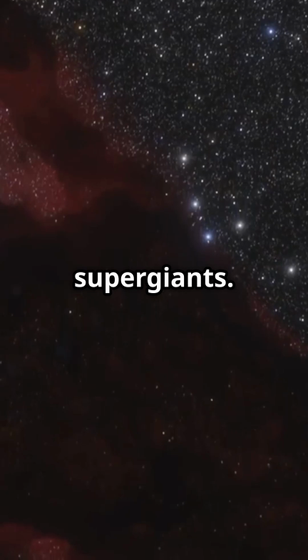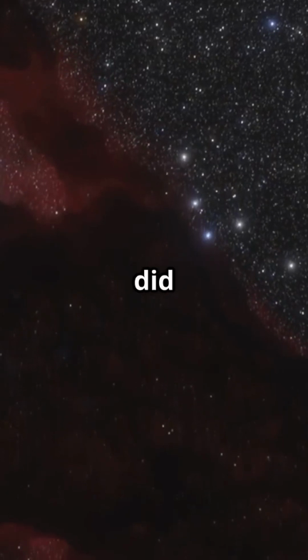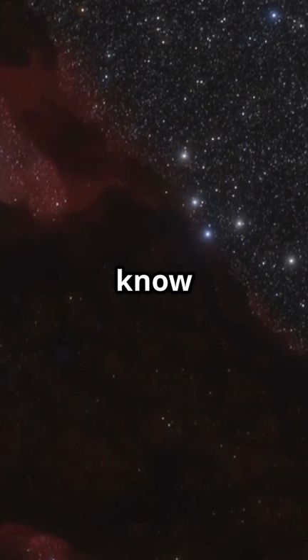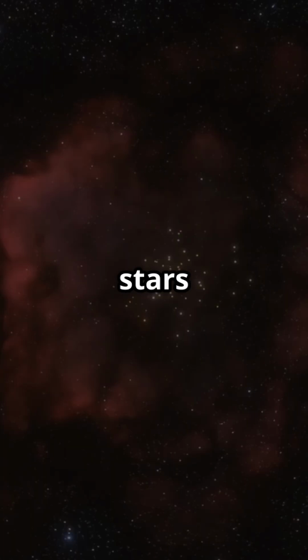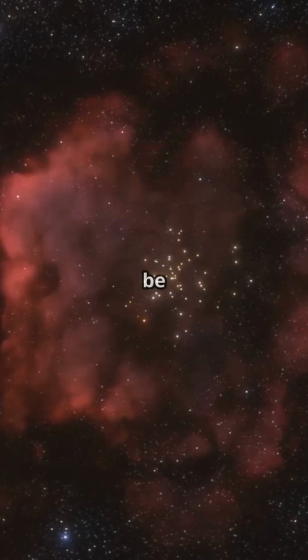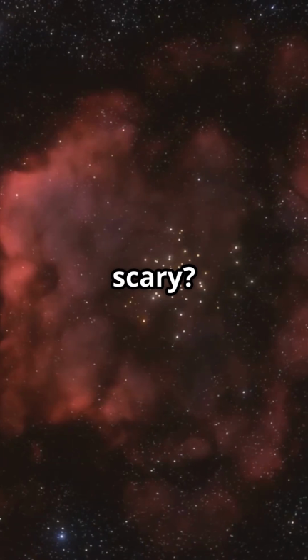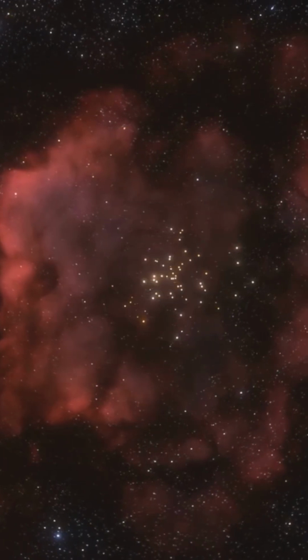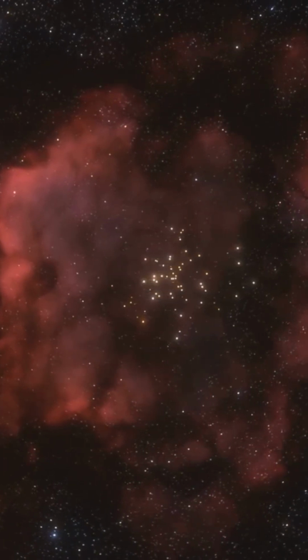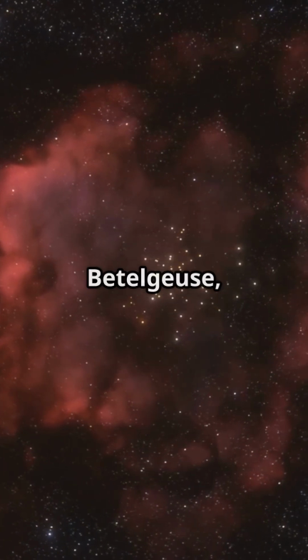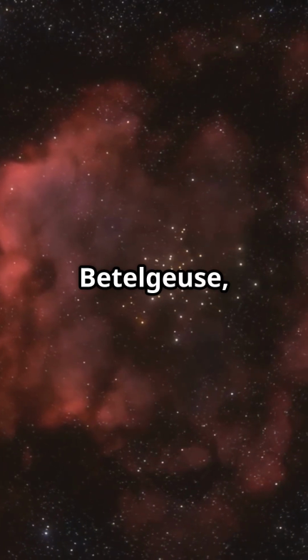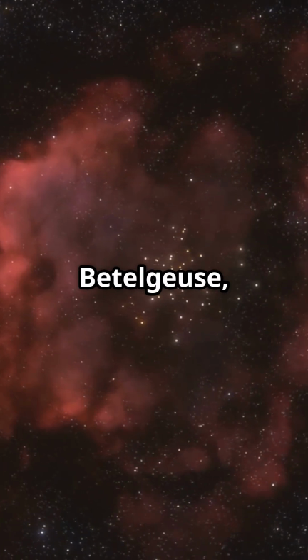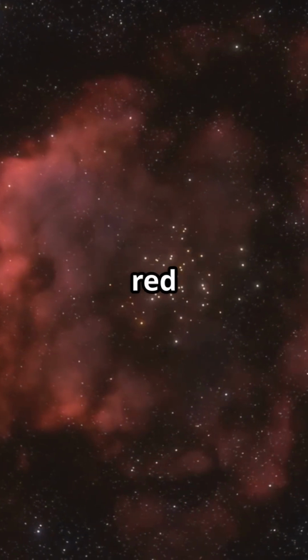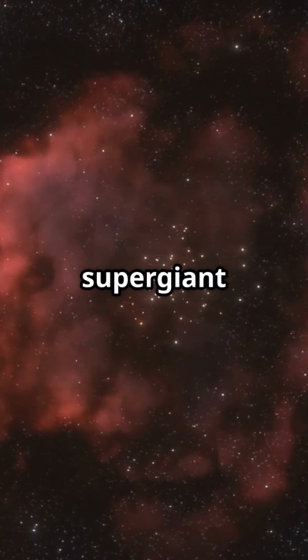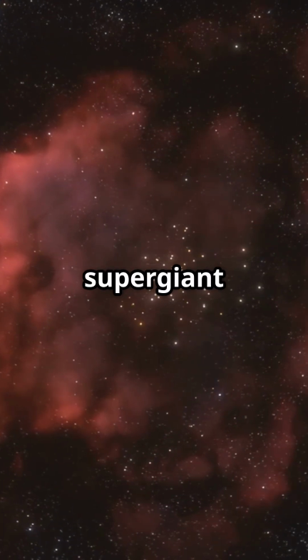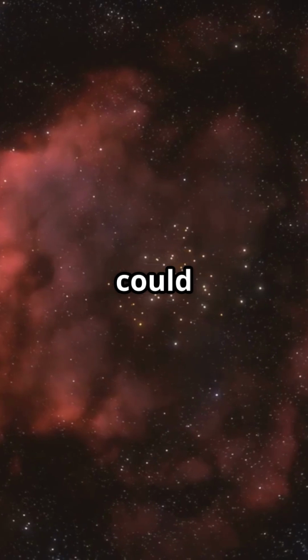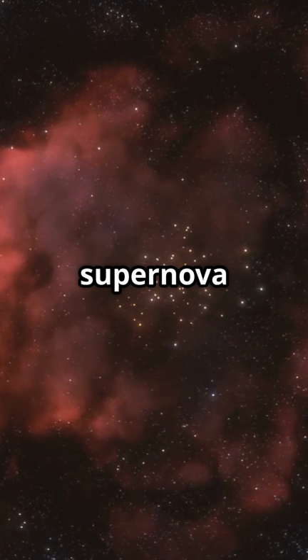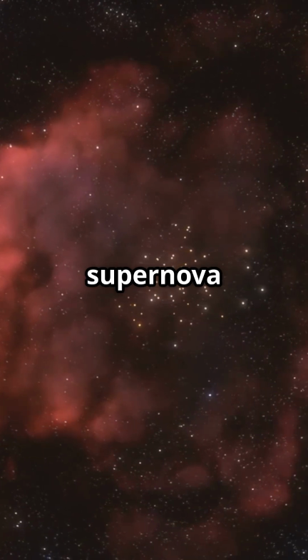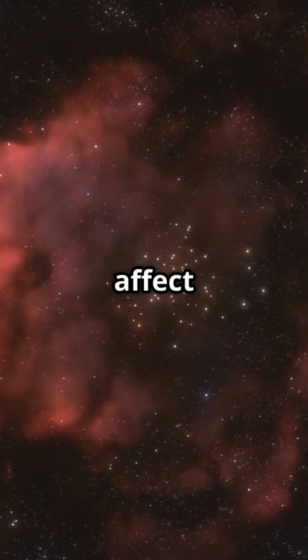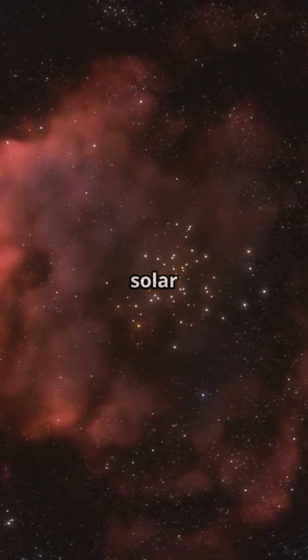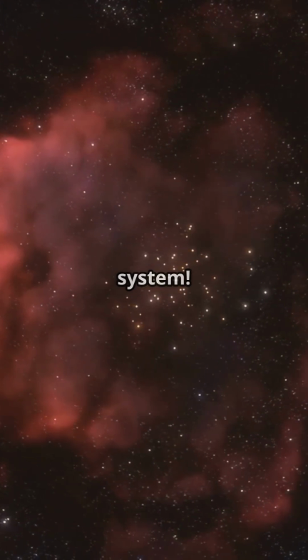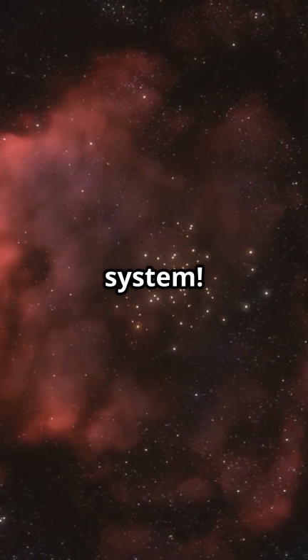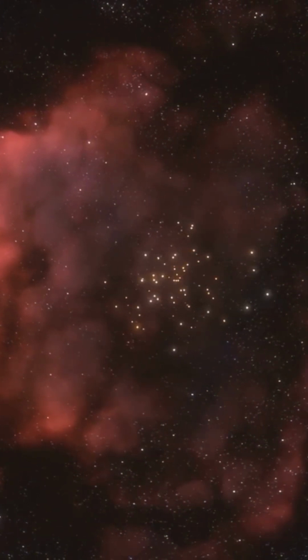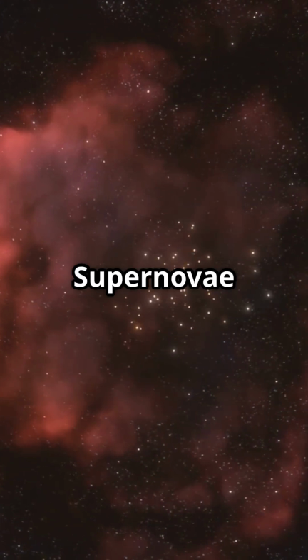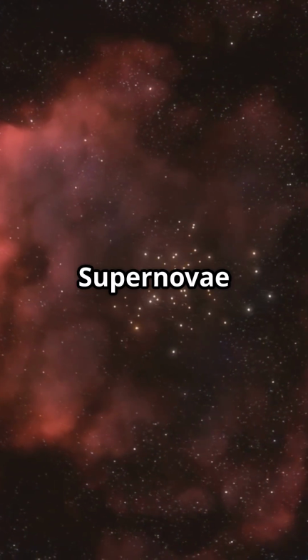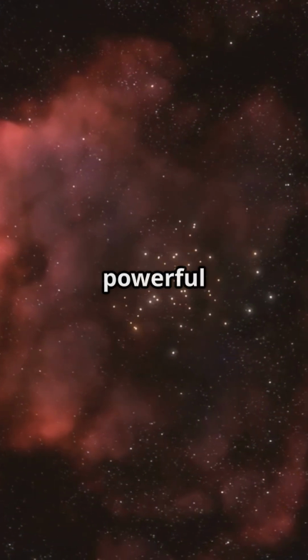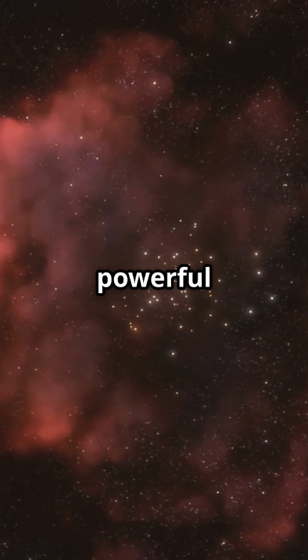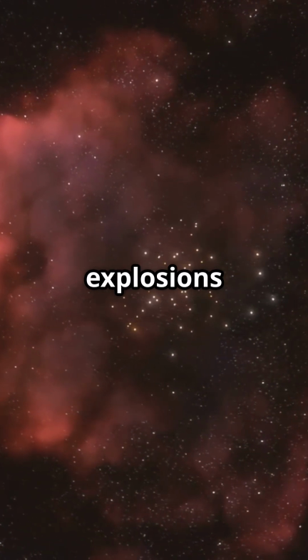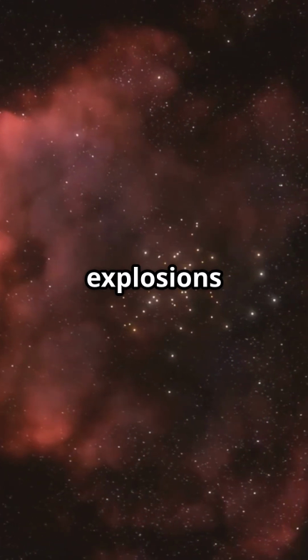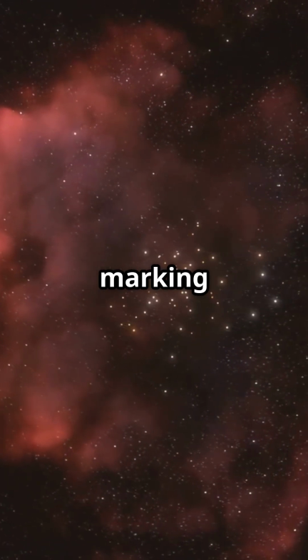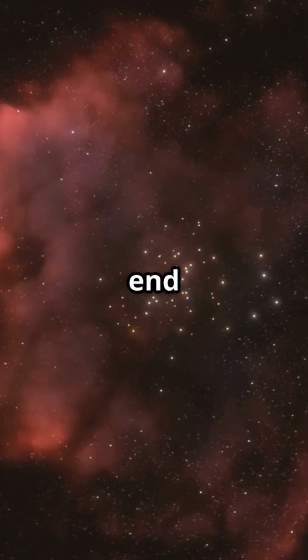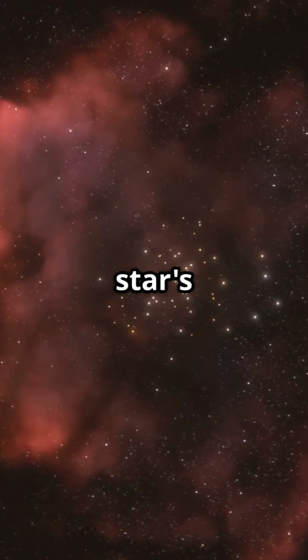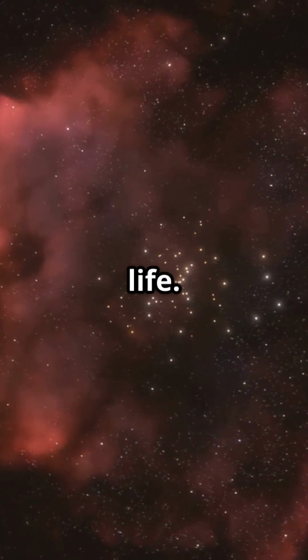But did you know some stars can be scary? Meet Betelgeuse, a red supergiant that could go supernova and affect our solar system. Supernovae are powerful explosions marking the end of a star's life.